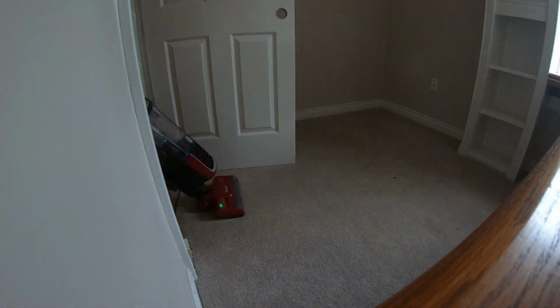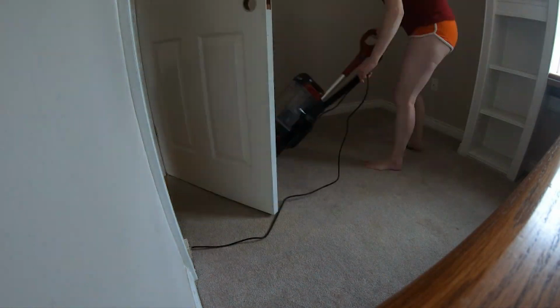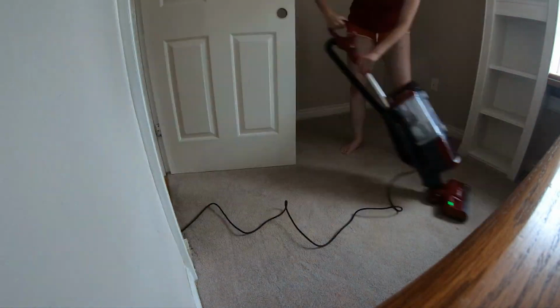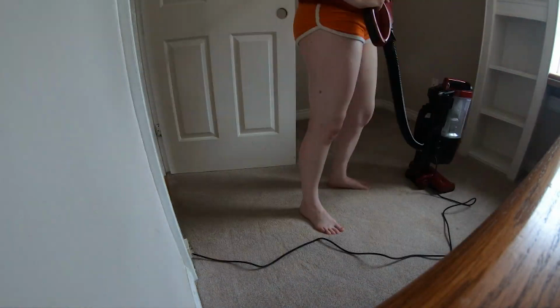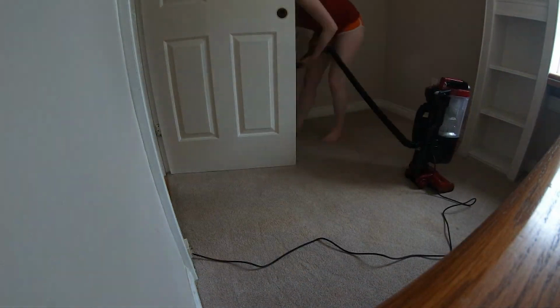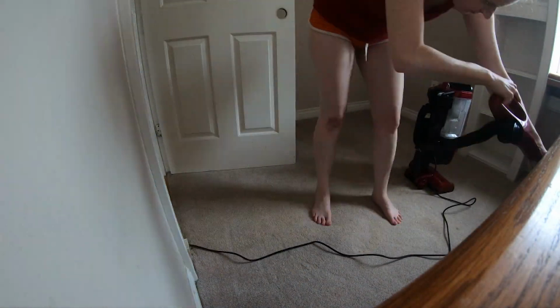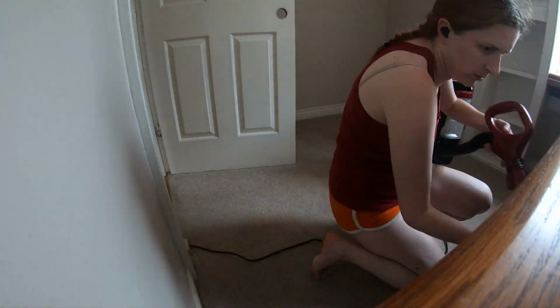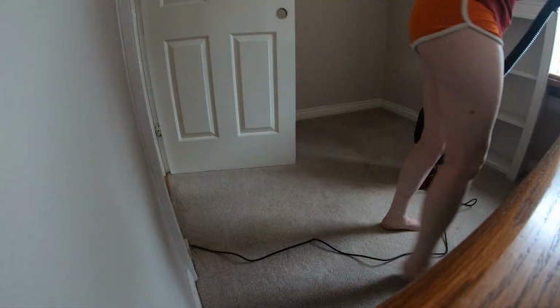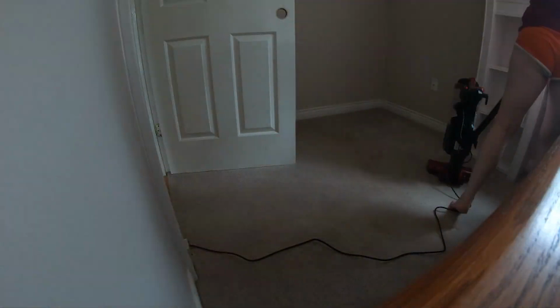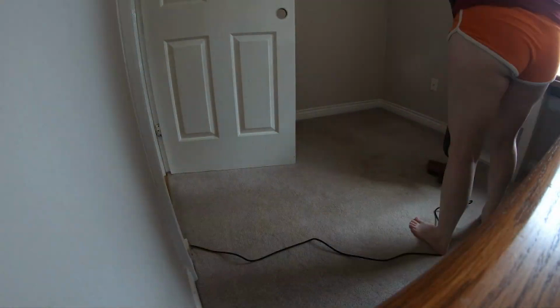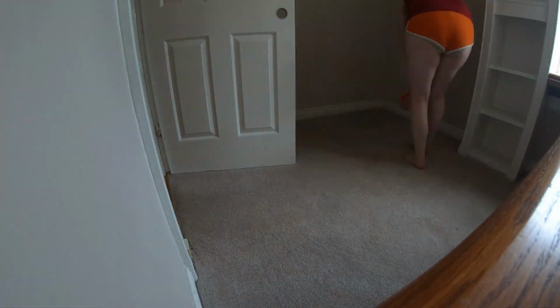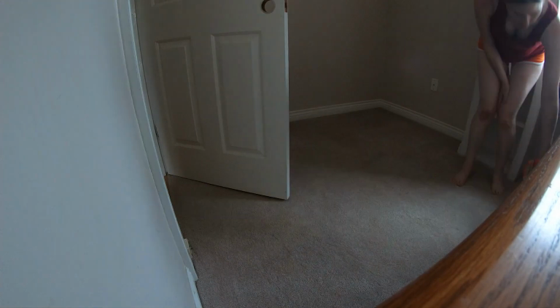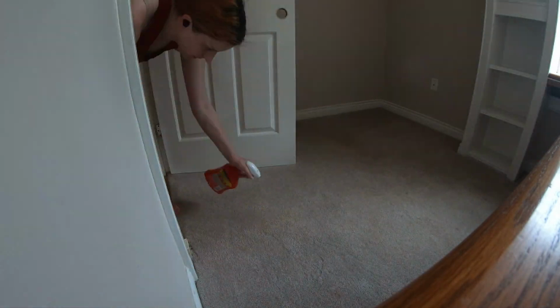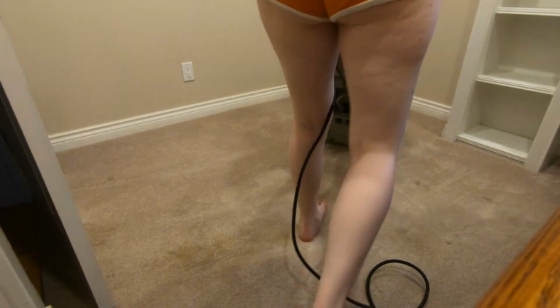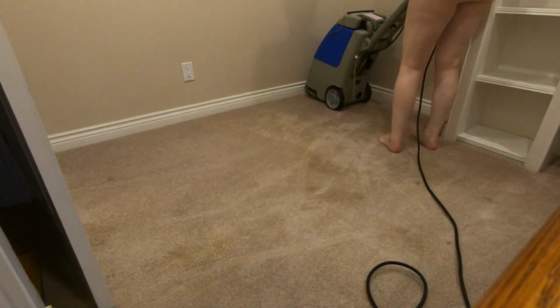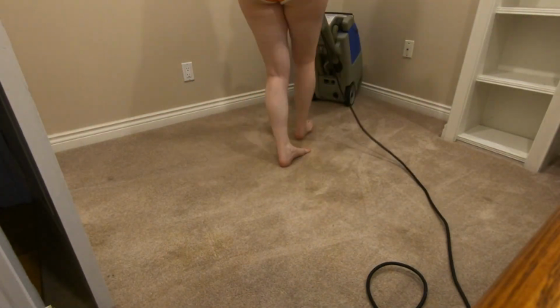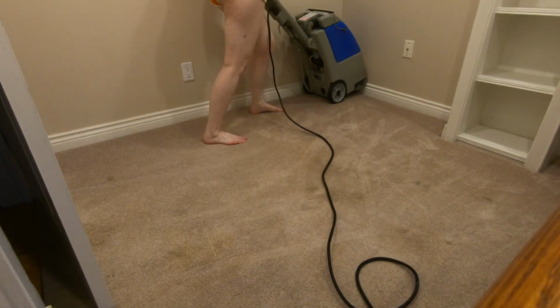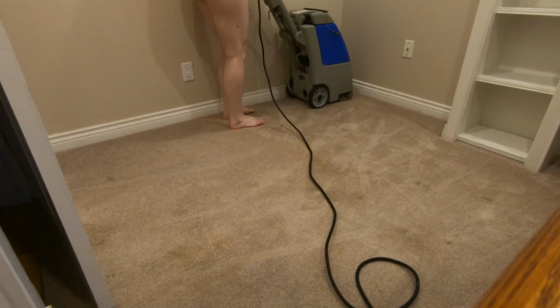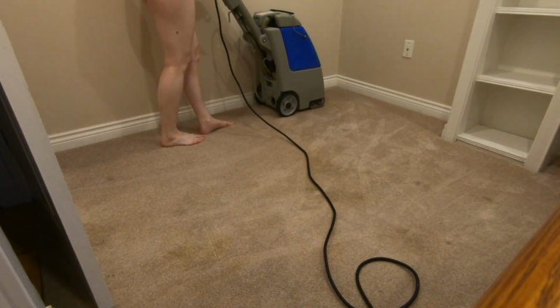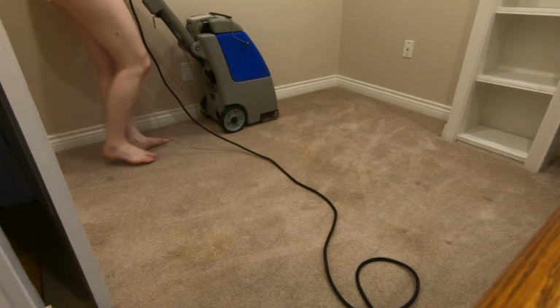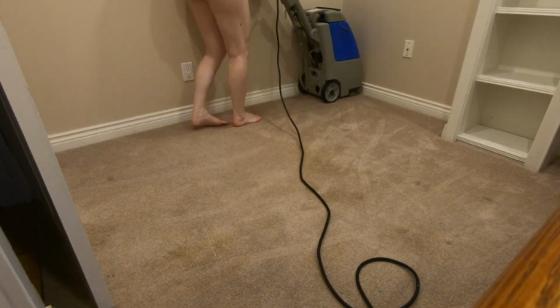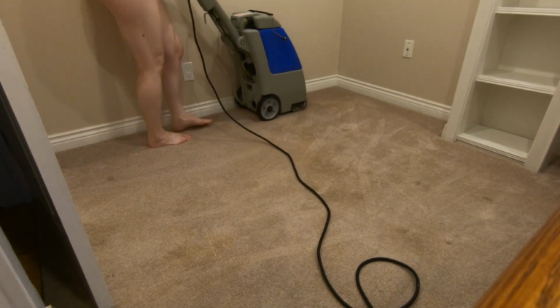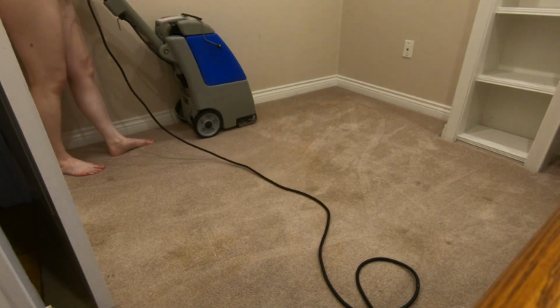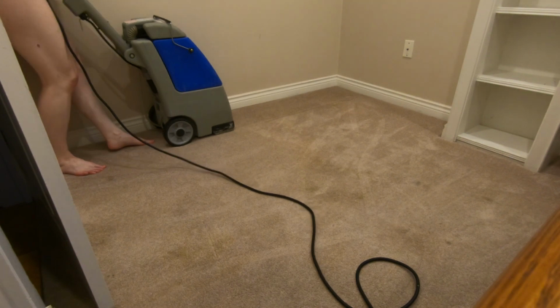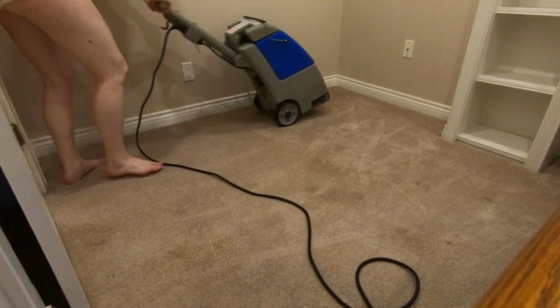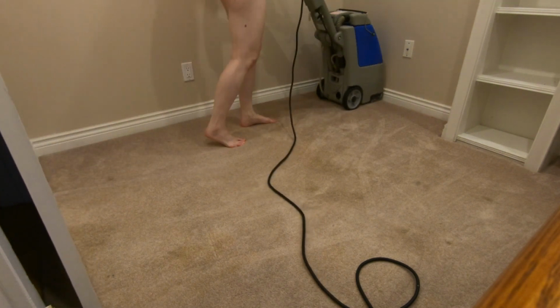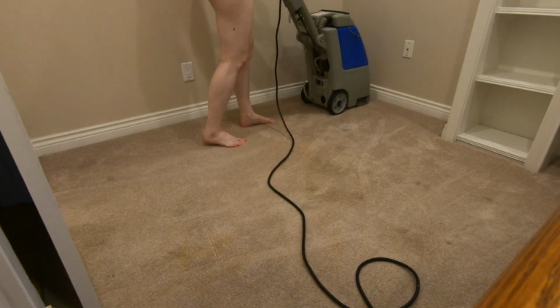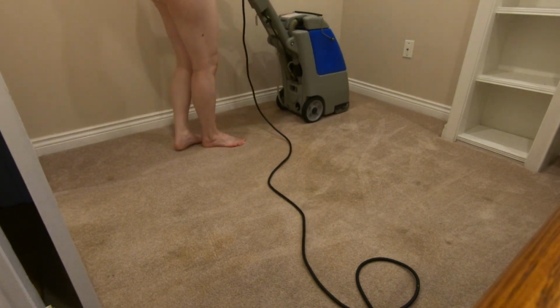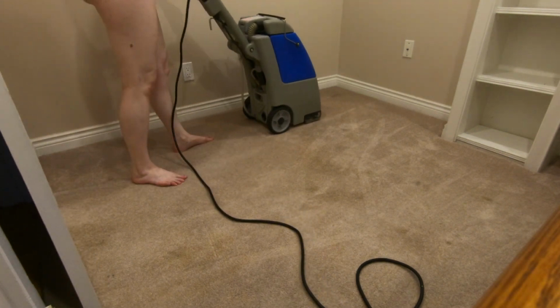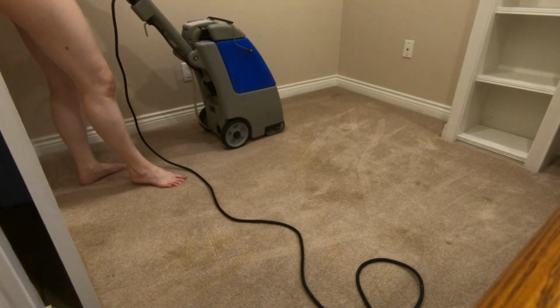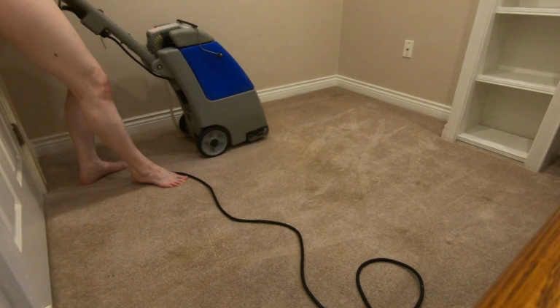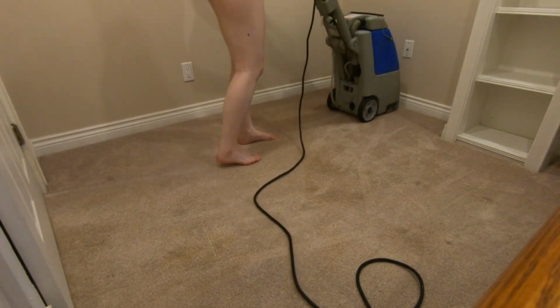One of the very first things we did in Lenore was clean all of the carpets. There's only carpets in three rooms: what's going to be a walk-in closet, the sitting room, and the master bedroom. This included vacuuming them first, then going through with an industrial steam cleaner.